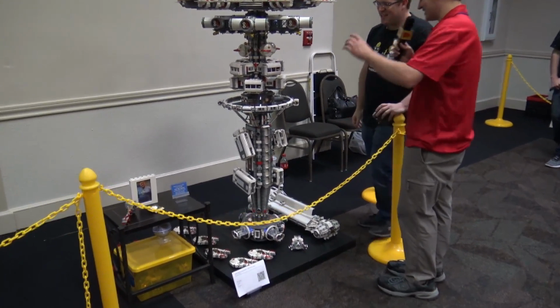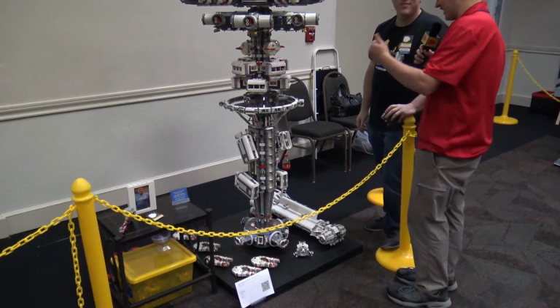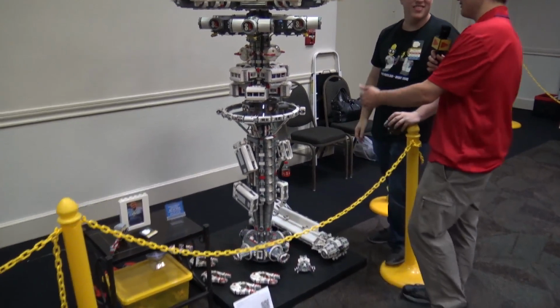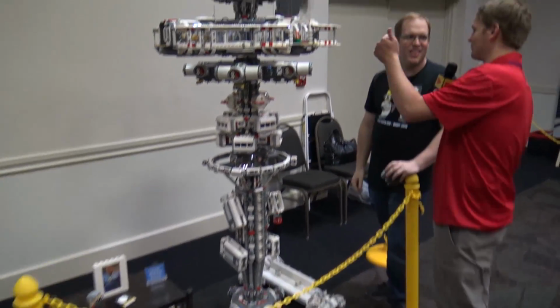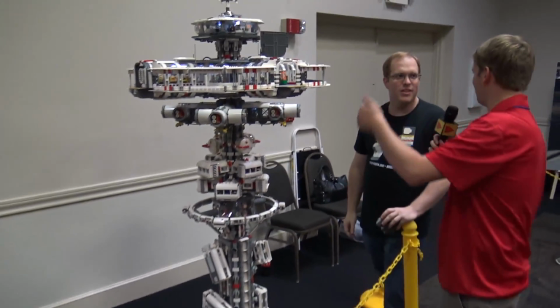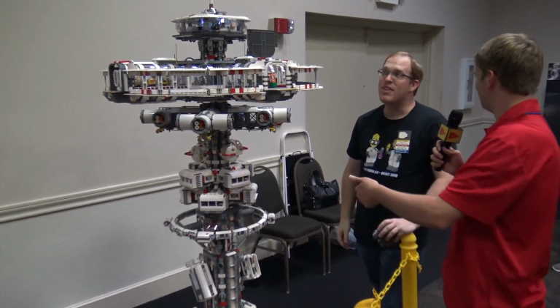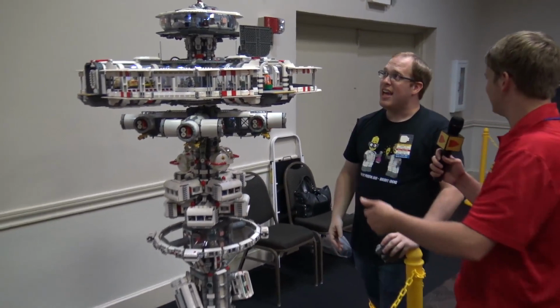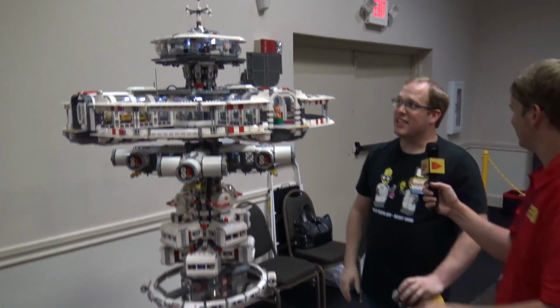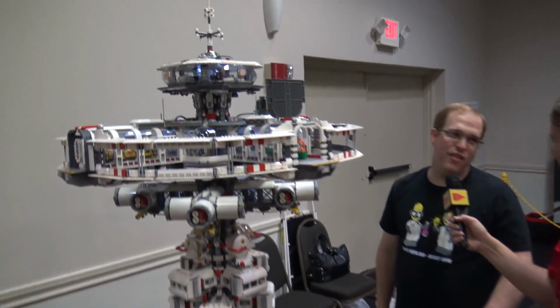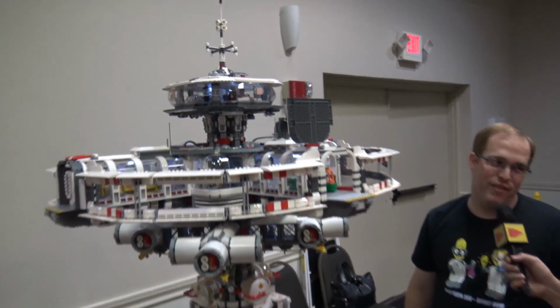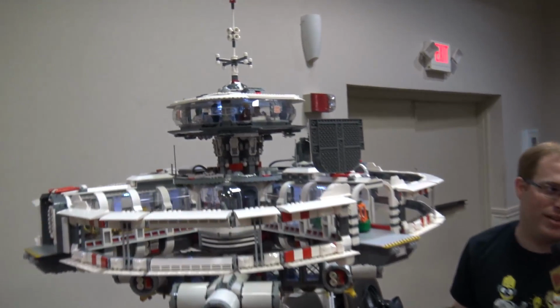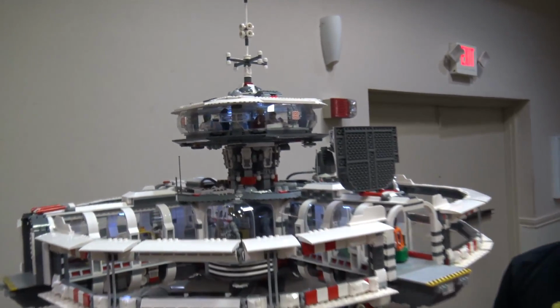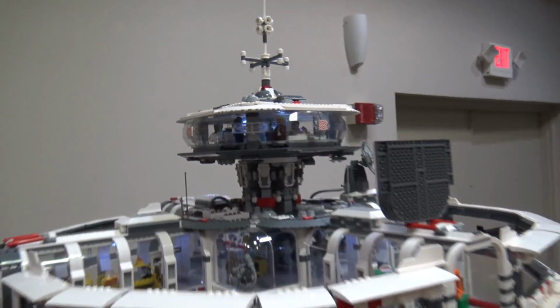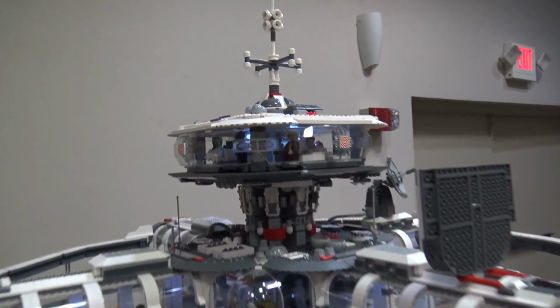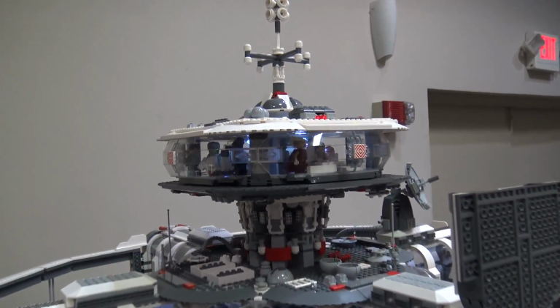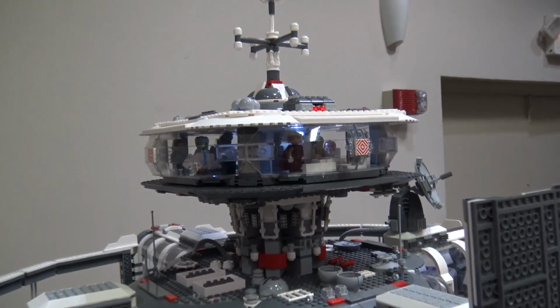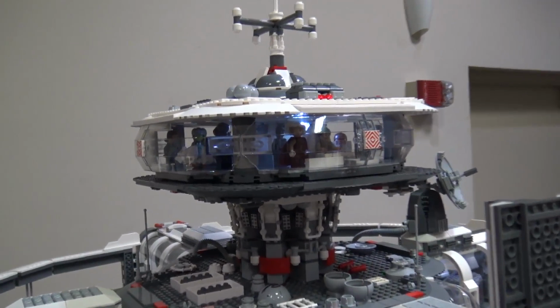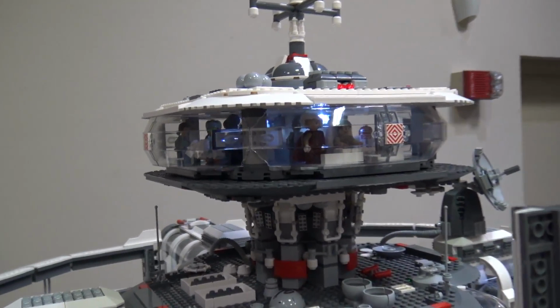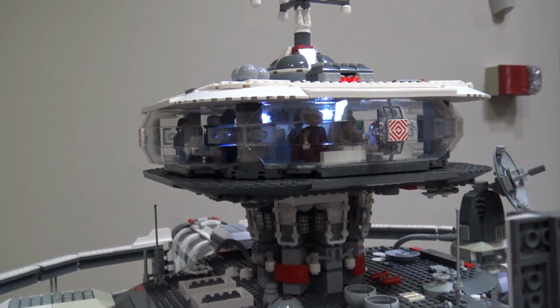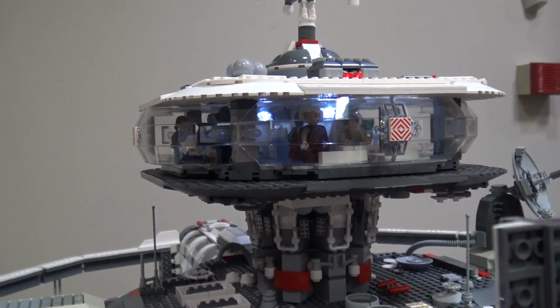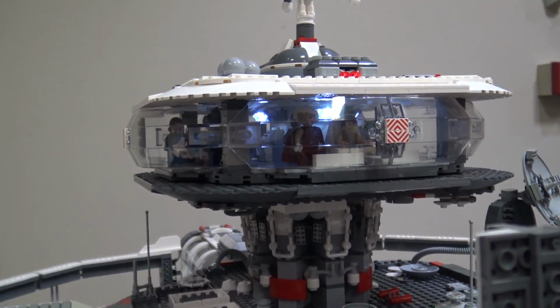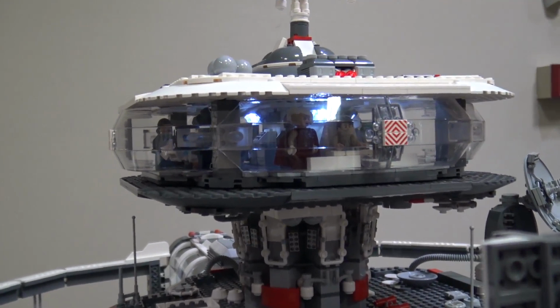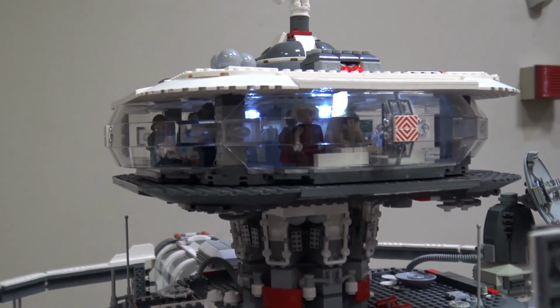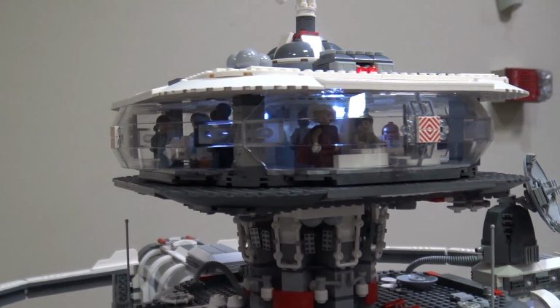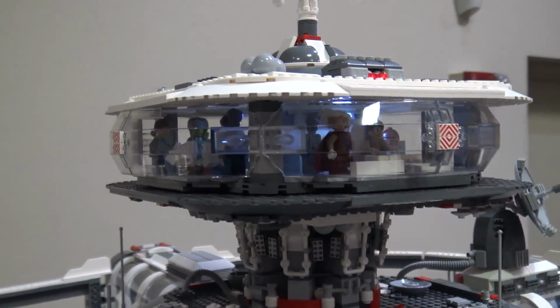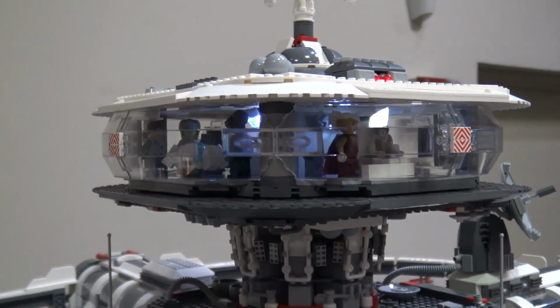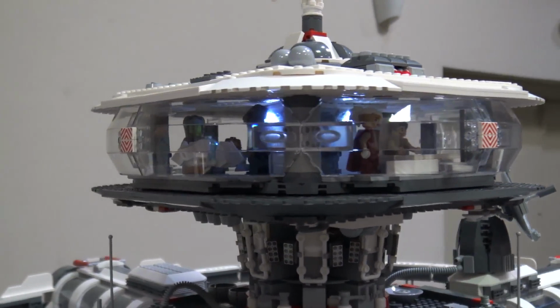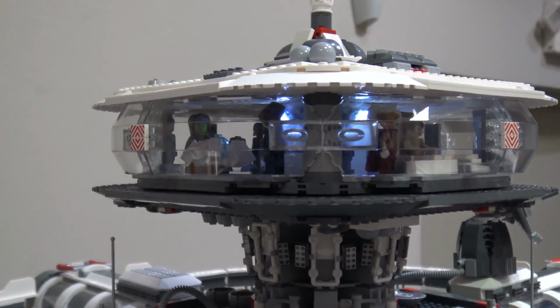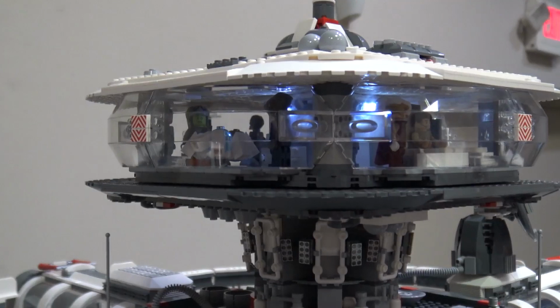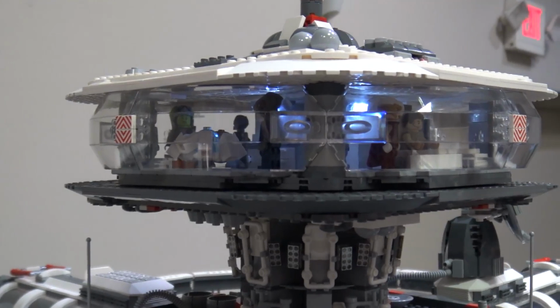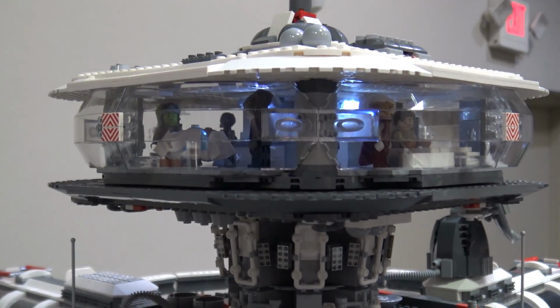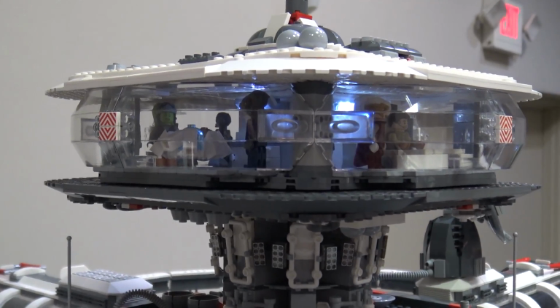This is insane. Do you know how tall the whole build is? It's a little over nine feet. And much more fun to build than it was to transport here, but a lot of fun to do.